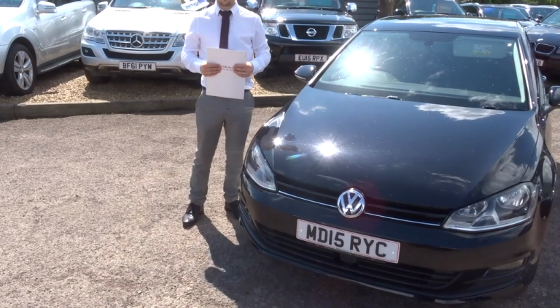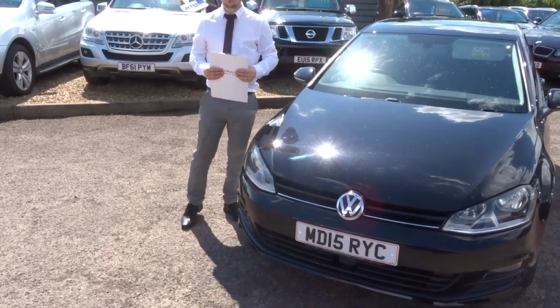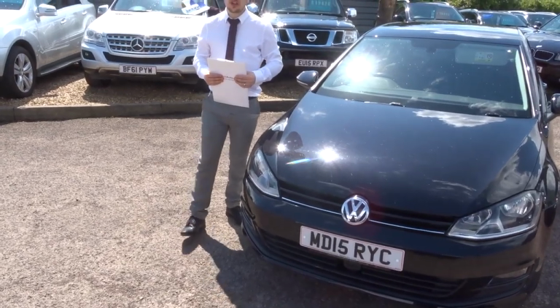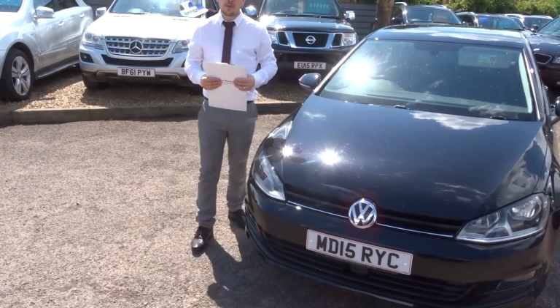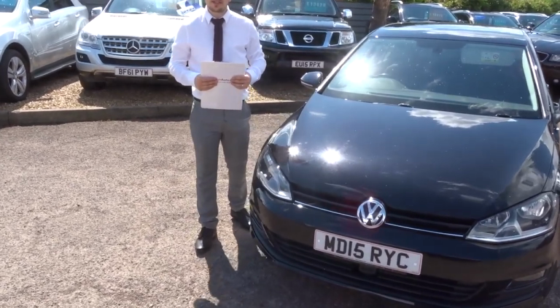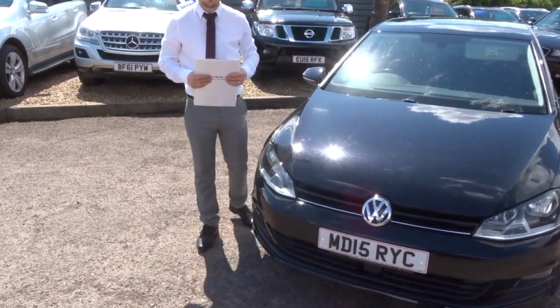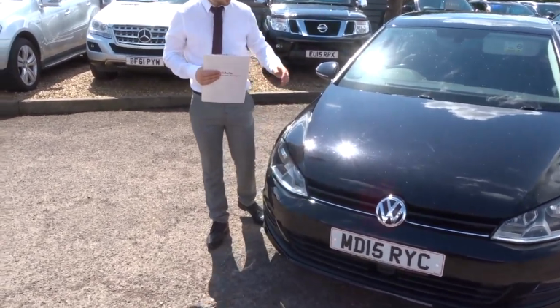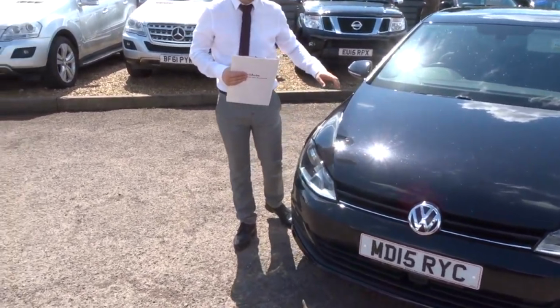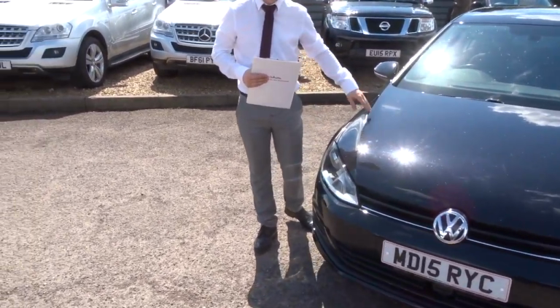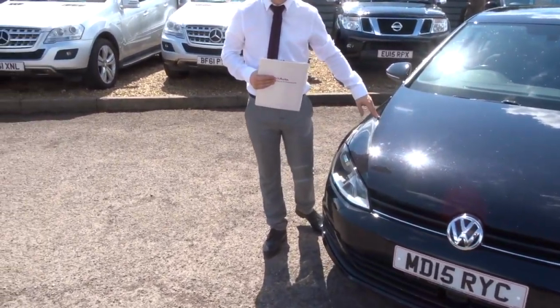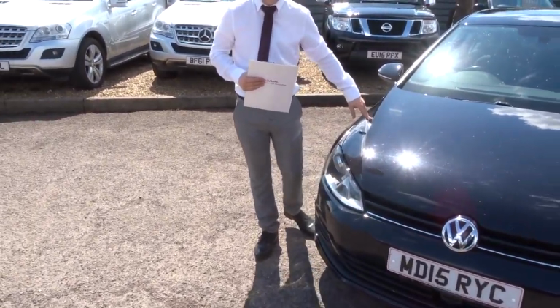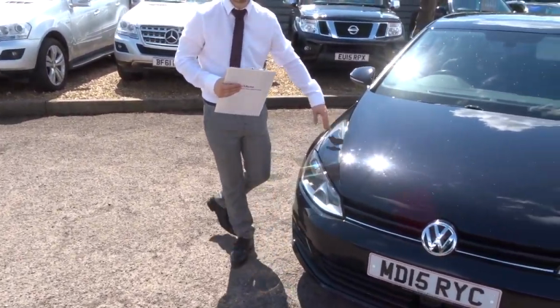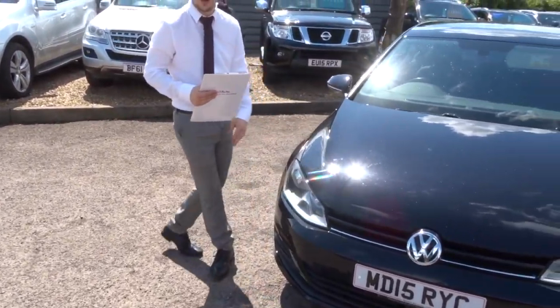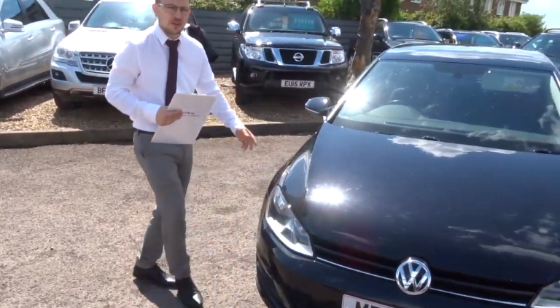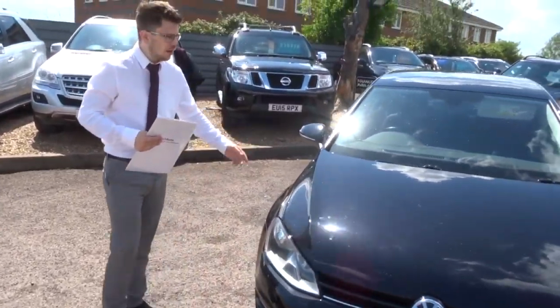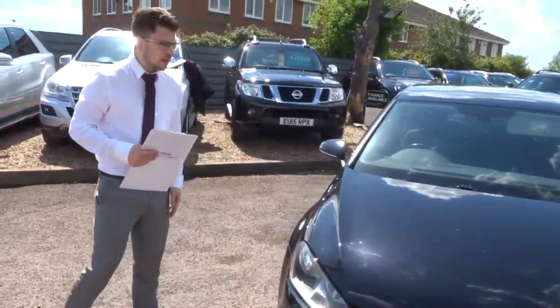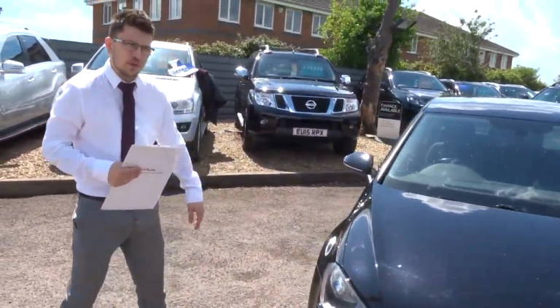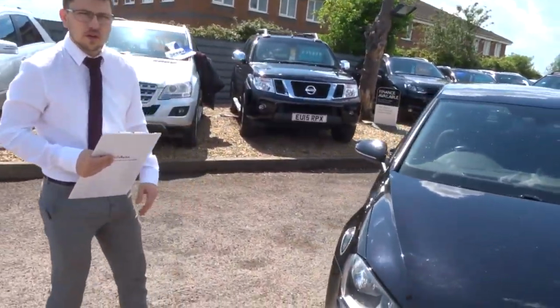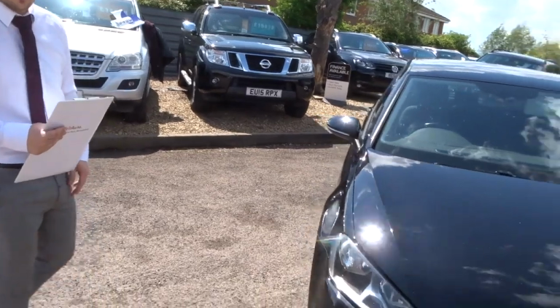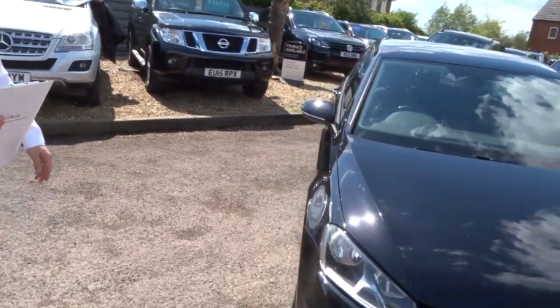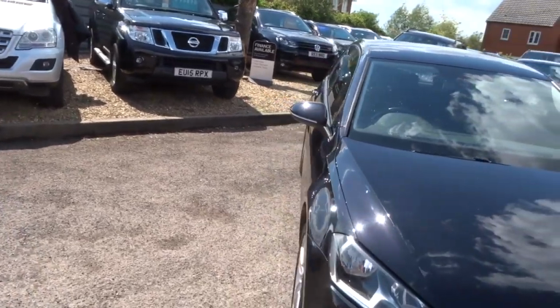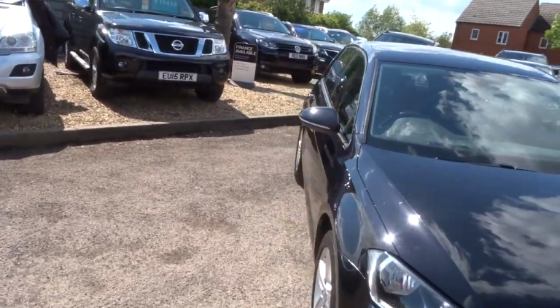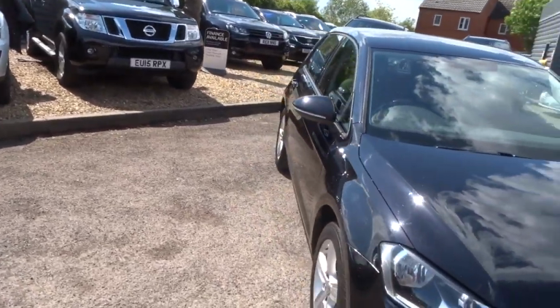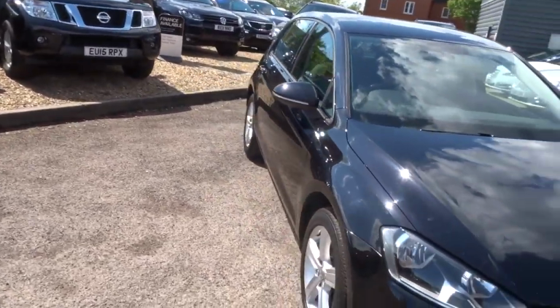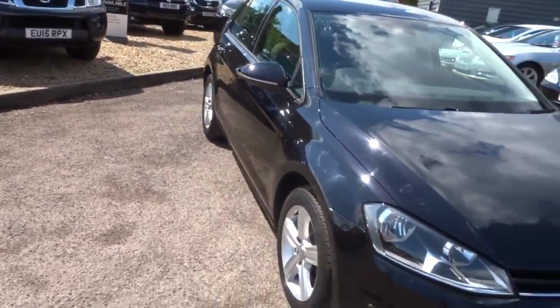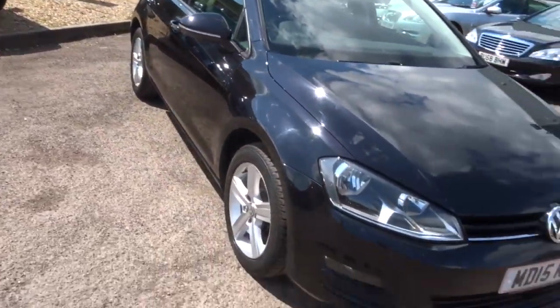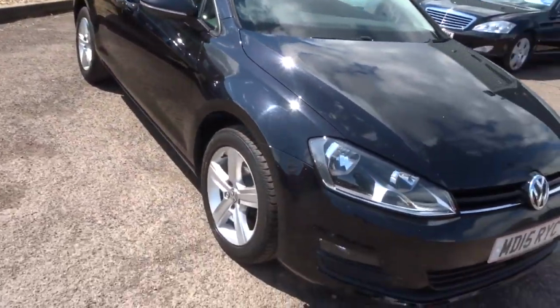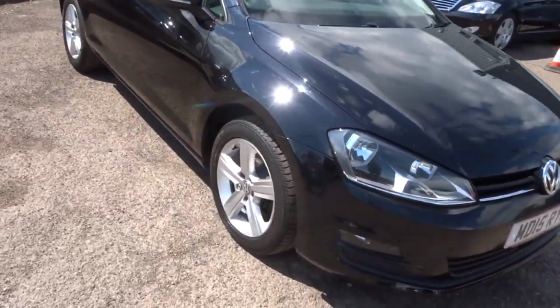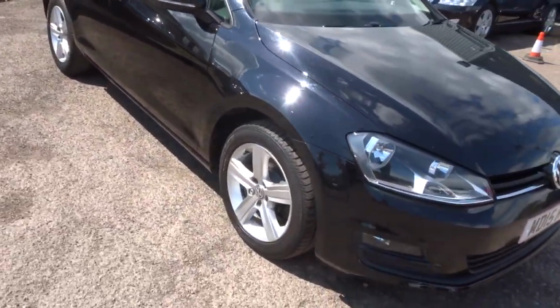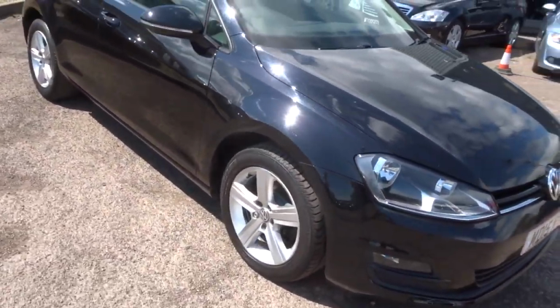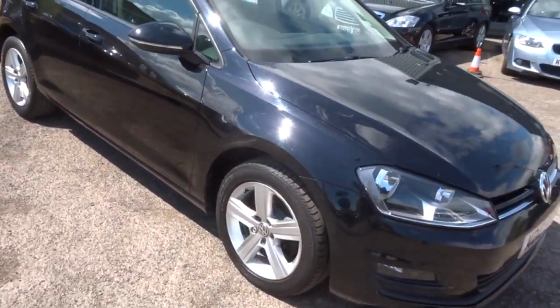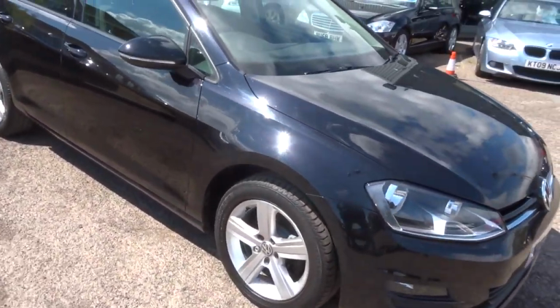Welcome to Country Car, my name's Tom. Here we have a beautiful Volkswagen Golf. I'm going to give you a walk around the car and show you a few of the features and the general condition of the car.